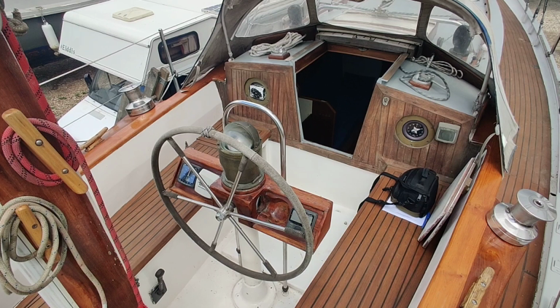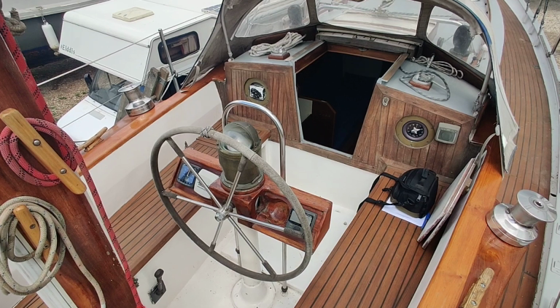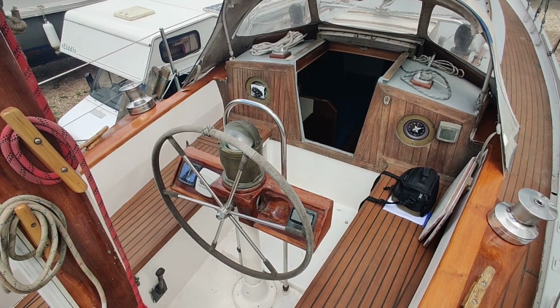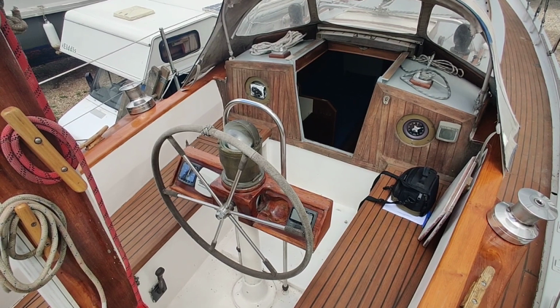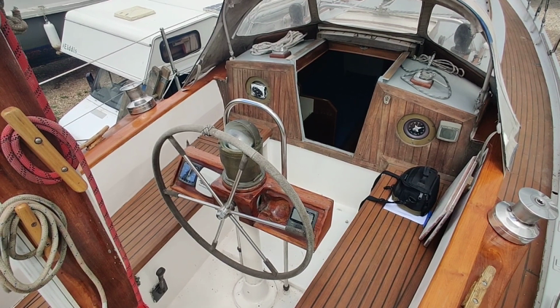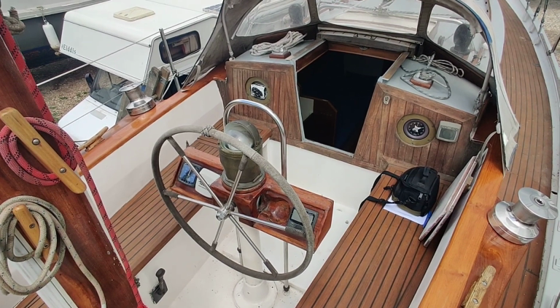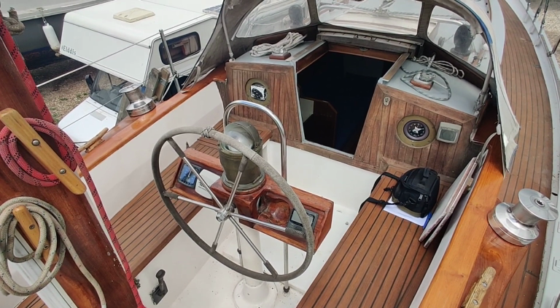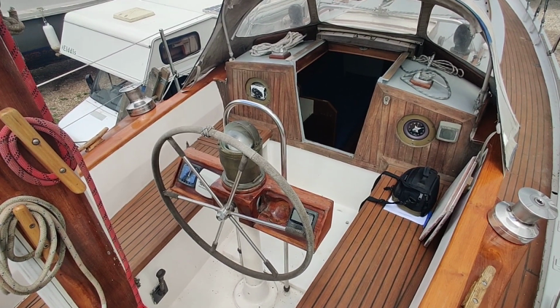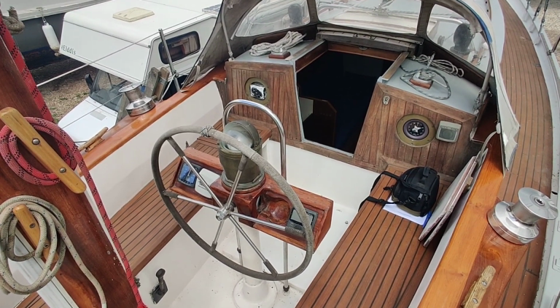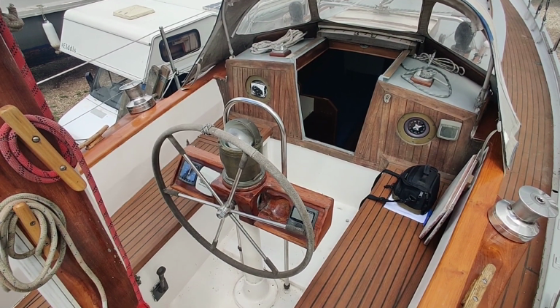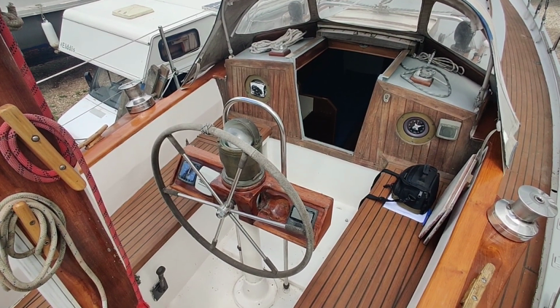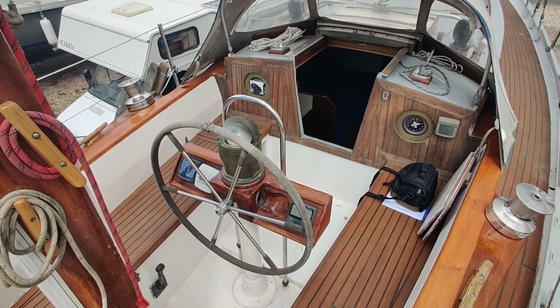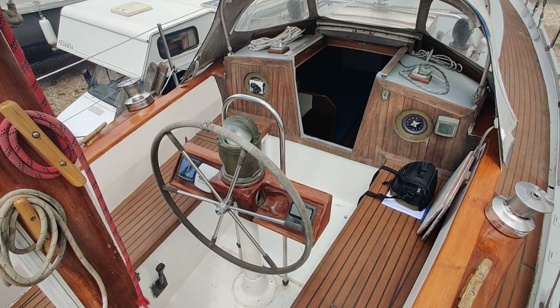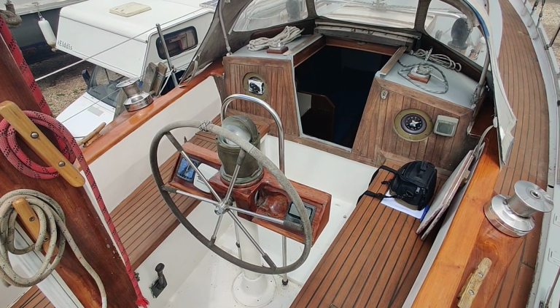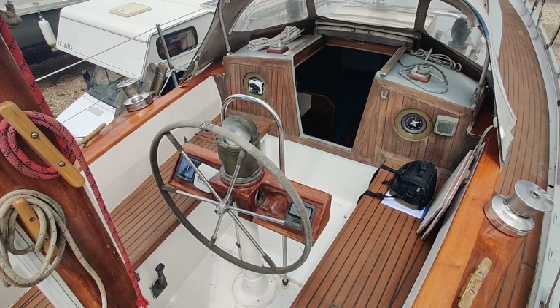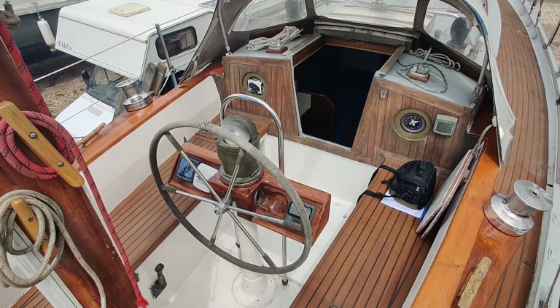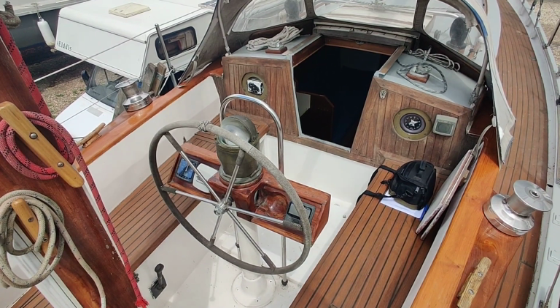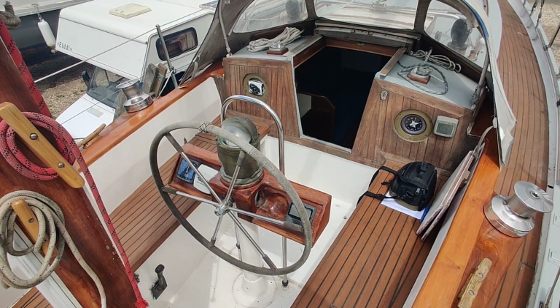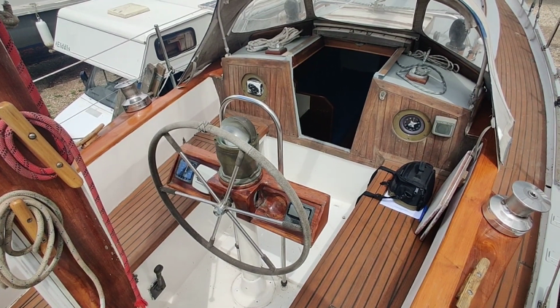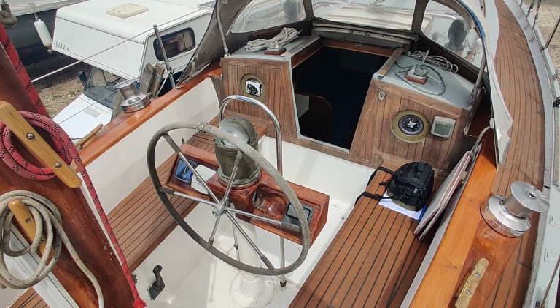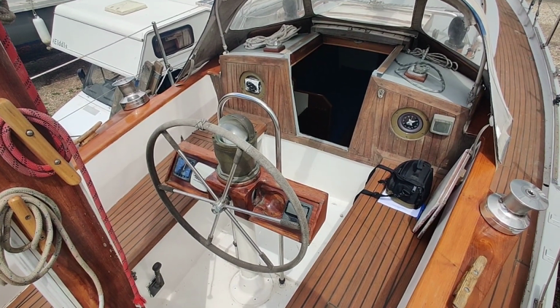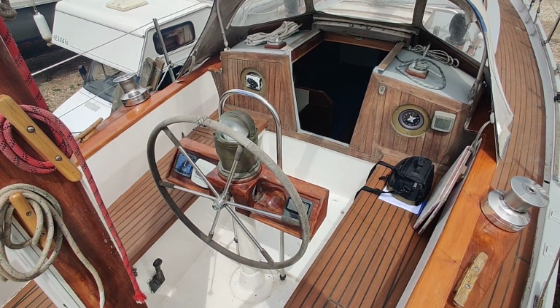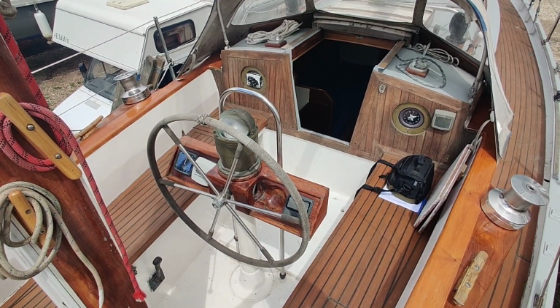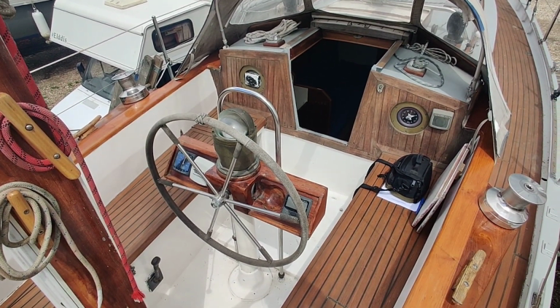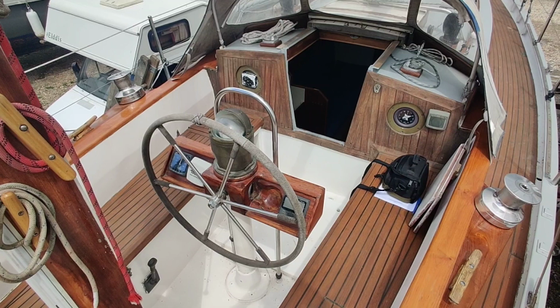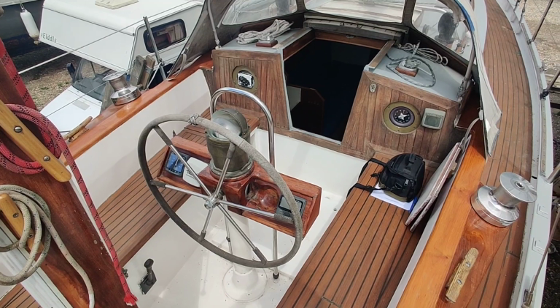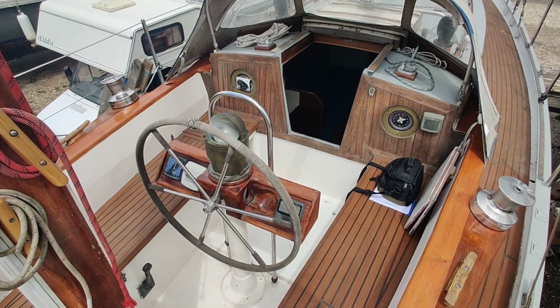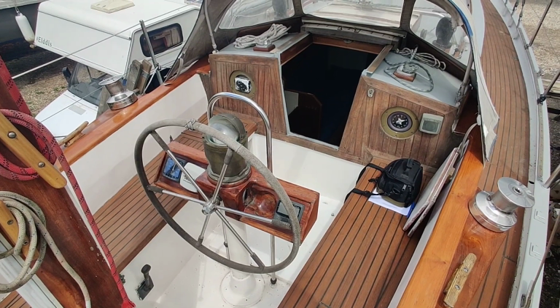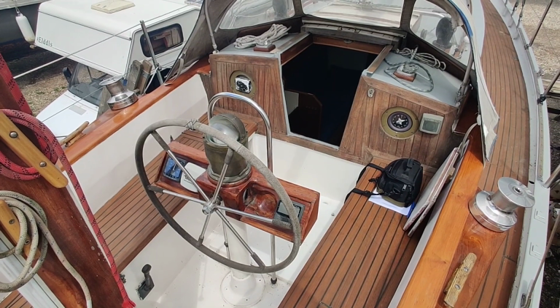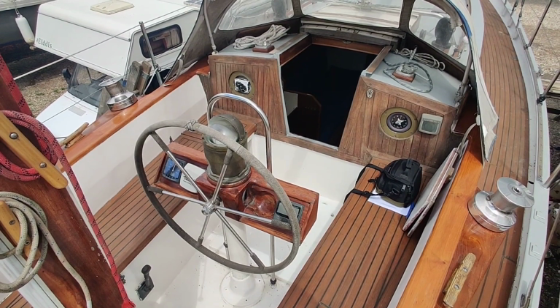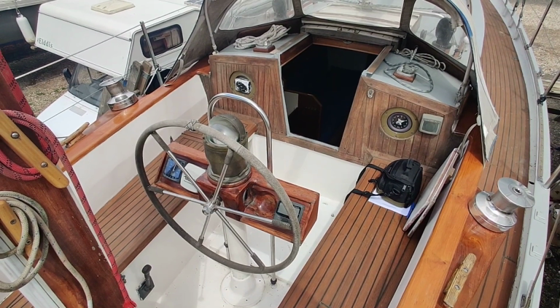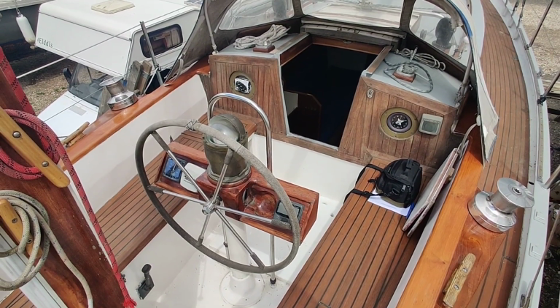We're aboard the De Vries steel yawl listed for sale with Boatshed Isle of Wight. At the moment I'm just on the aft starboard quarter, just looking forward into the cockpit. I'm just going to walk around the deck a little bit and give you an idea how she's laid up on deck.